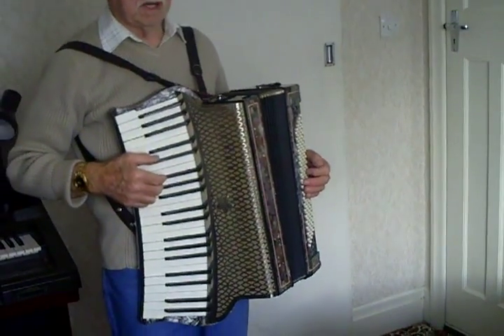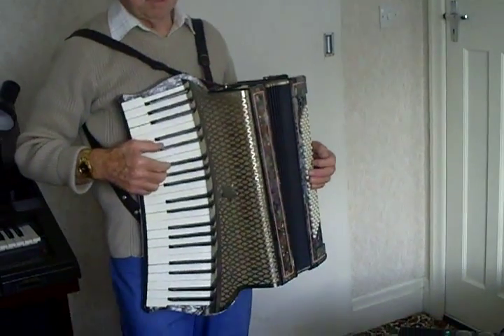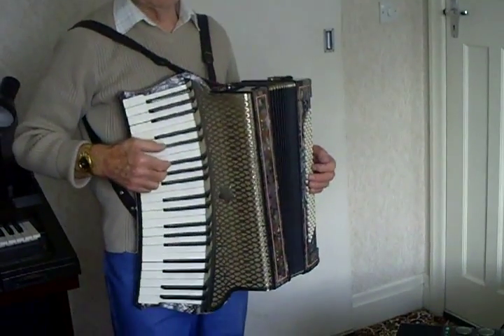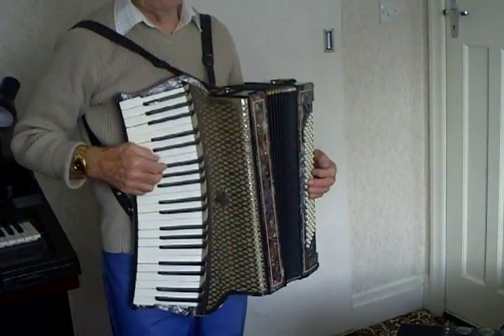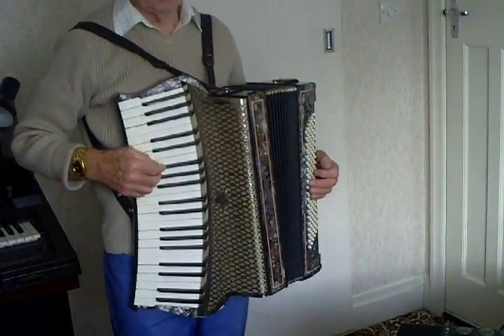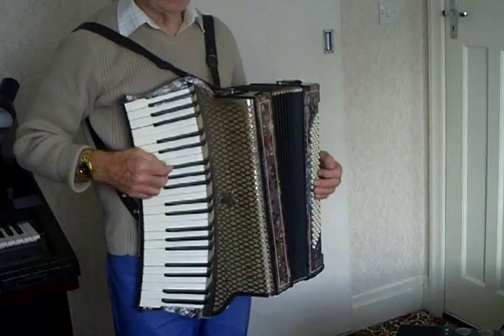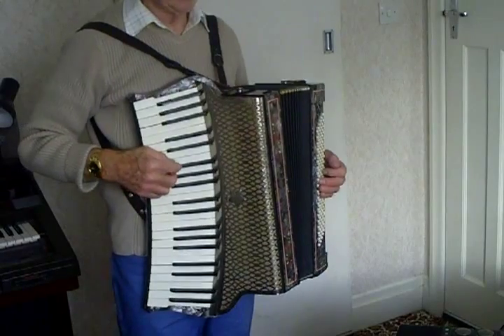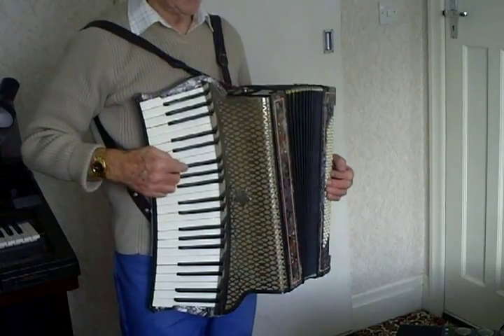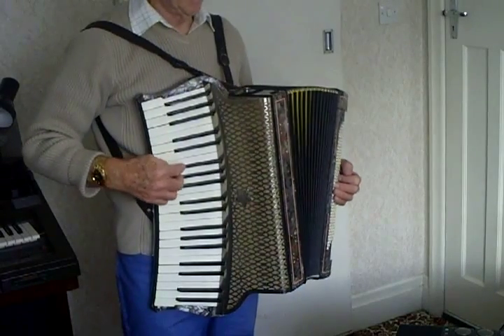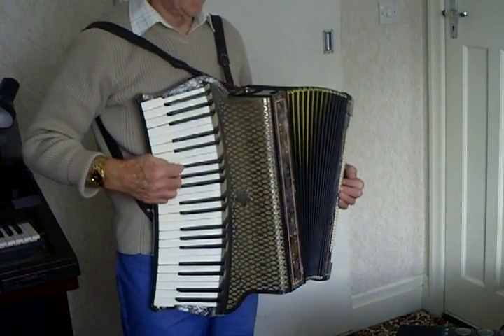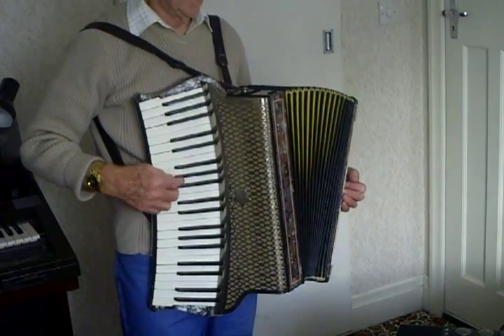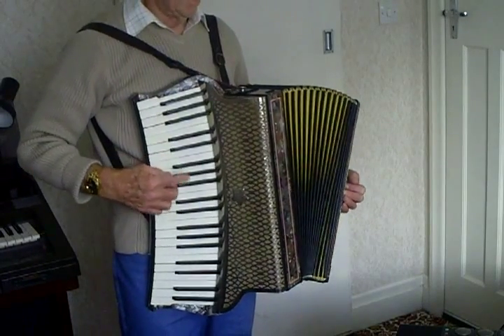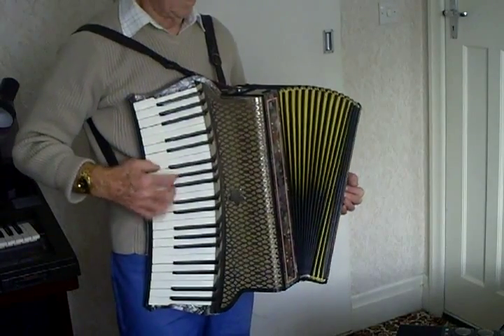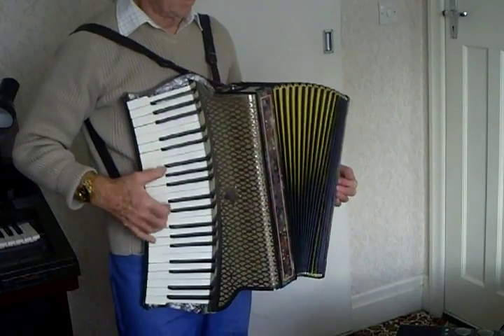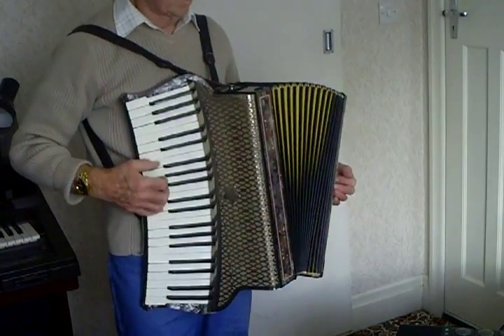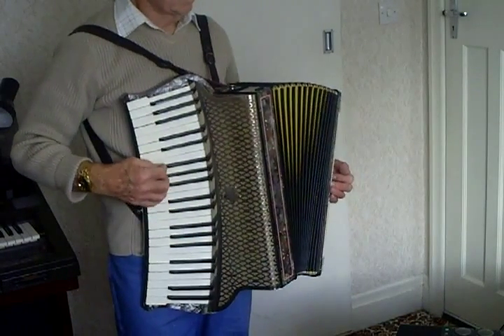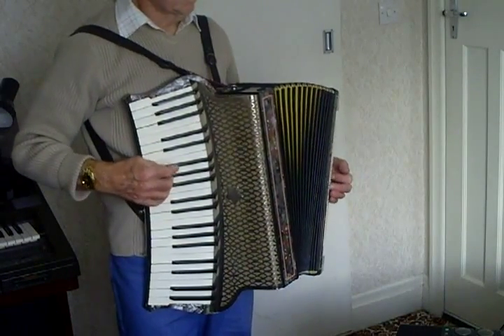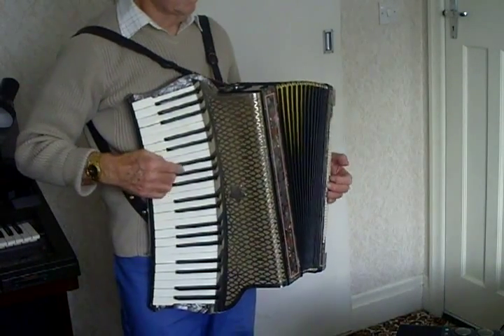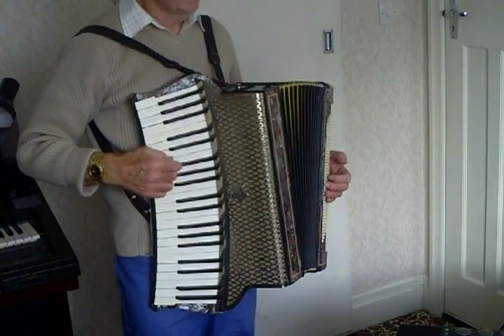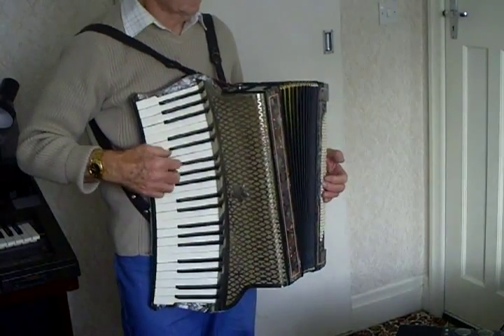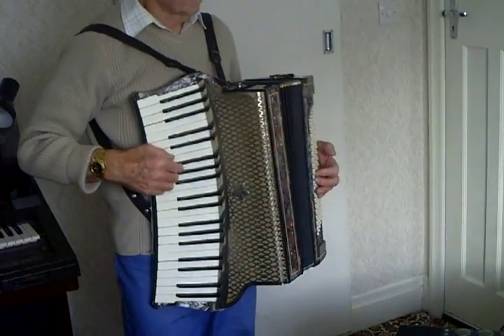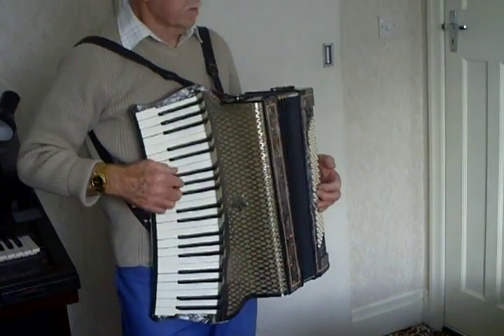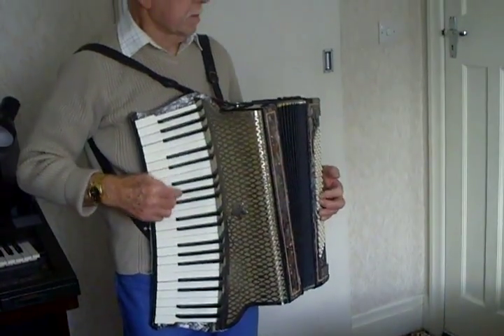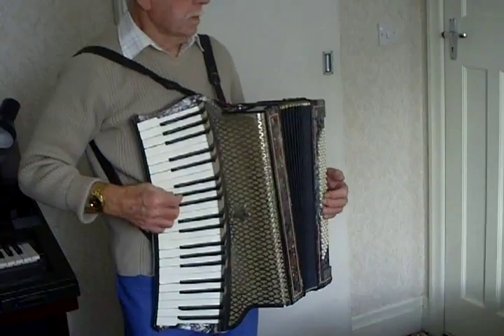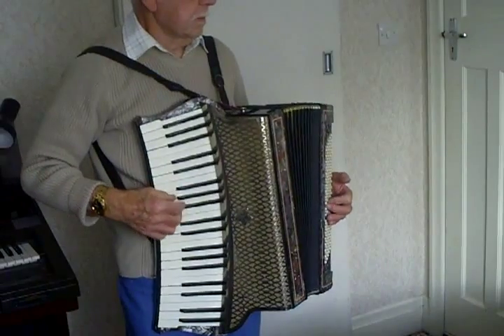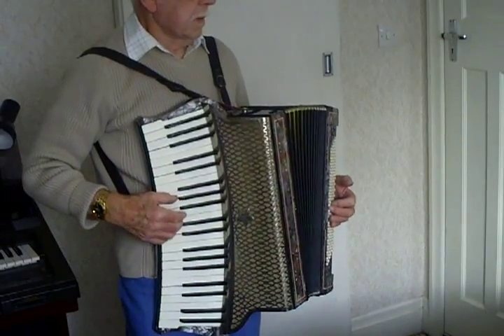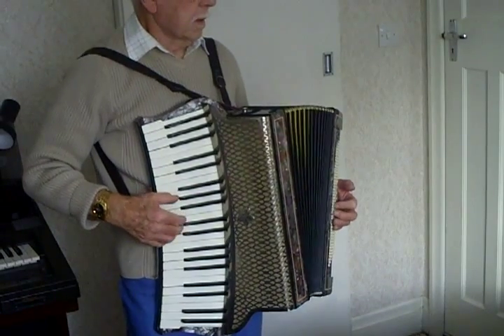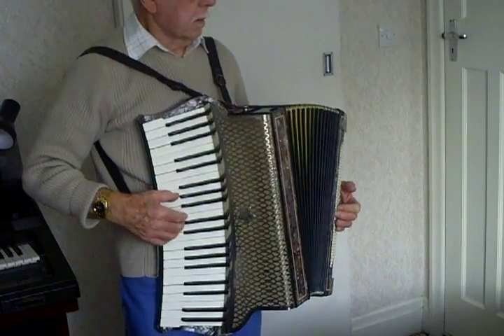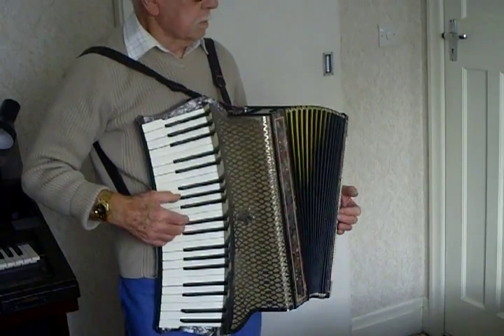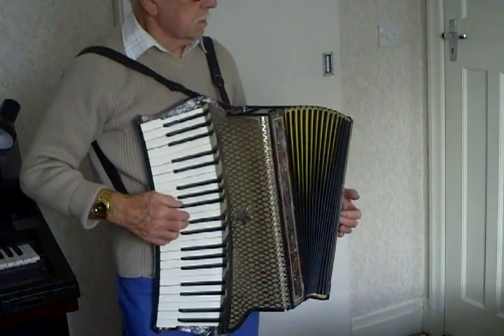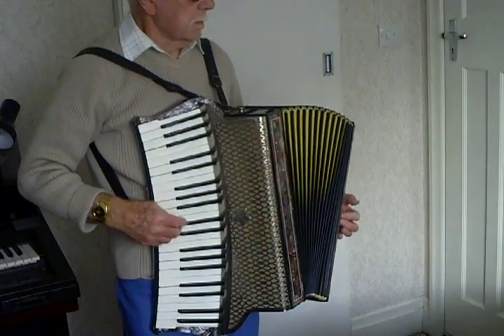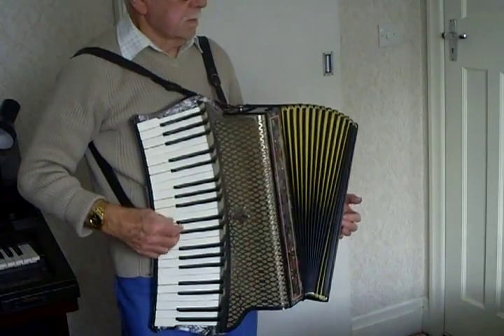Being an old accordion, I have to play an old tune. Mind you, how old are some who play old tunes! Stop laughing. Strike three.